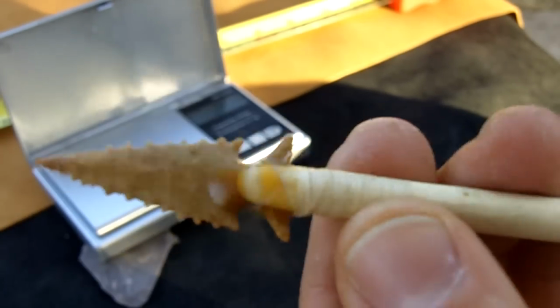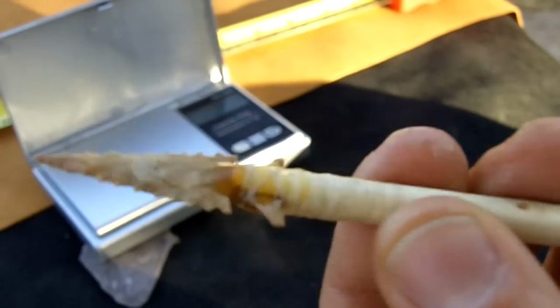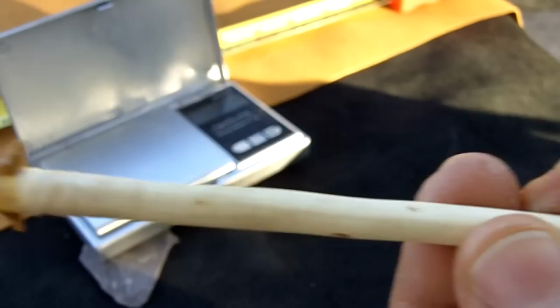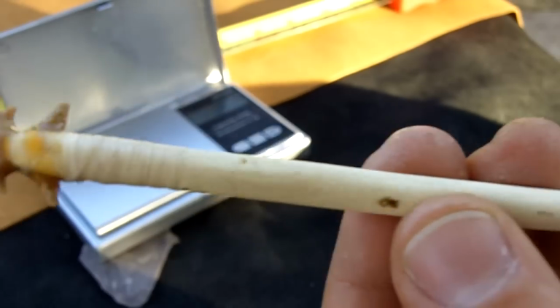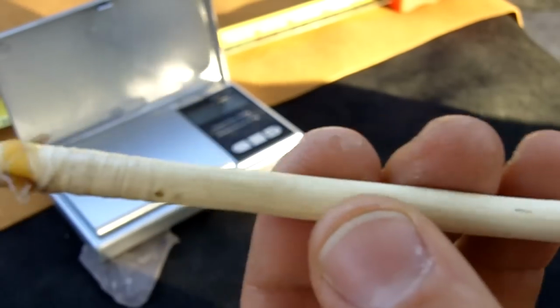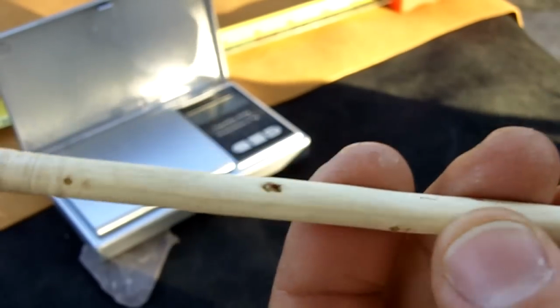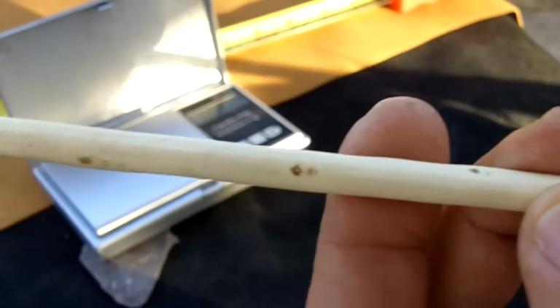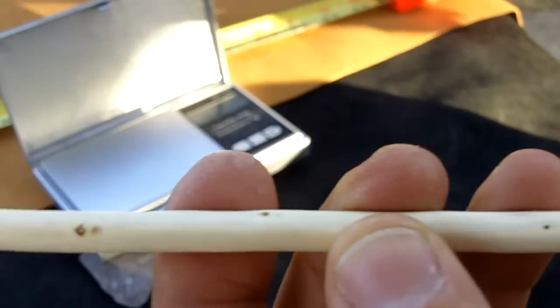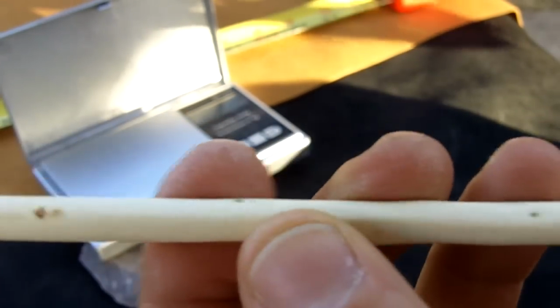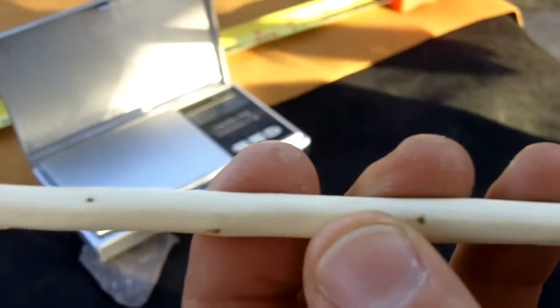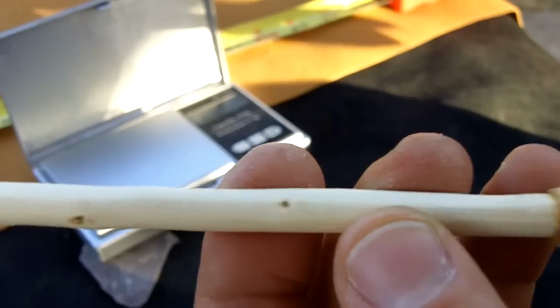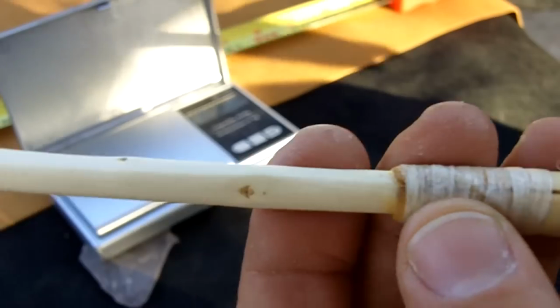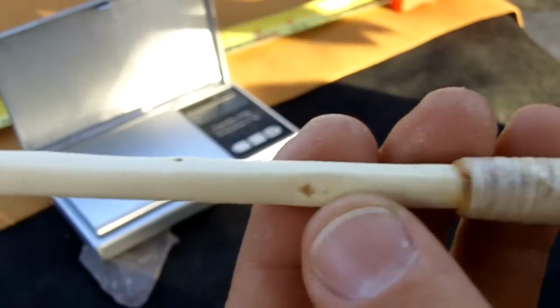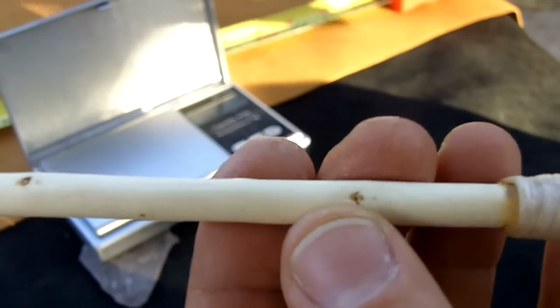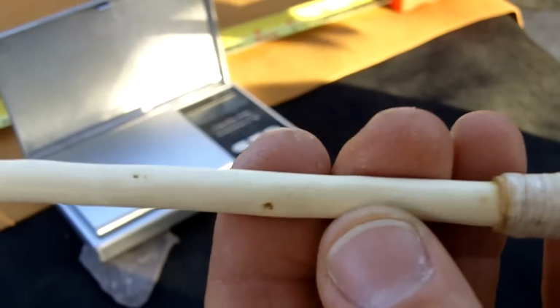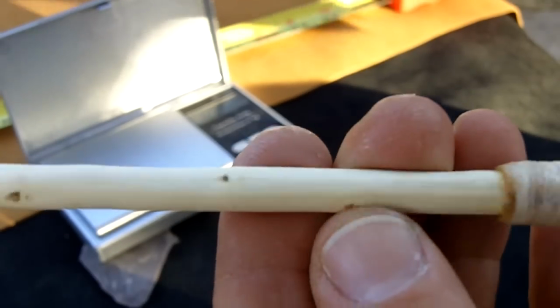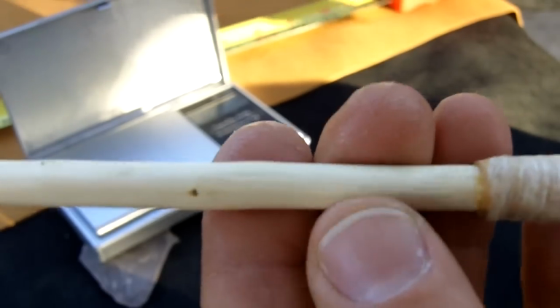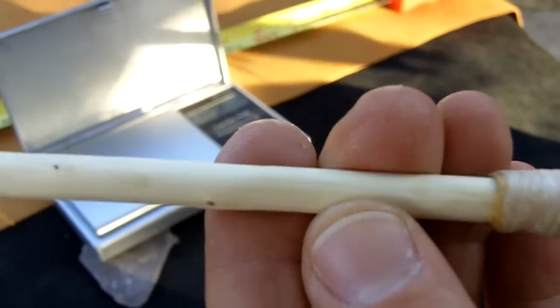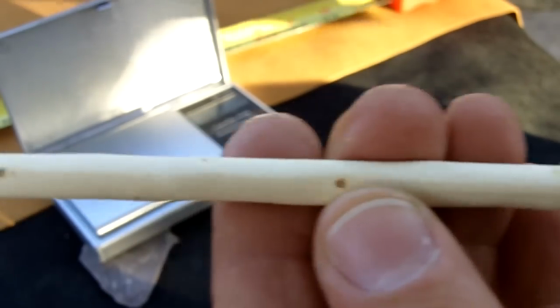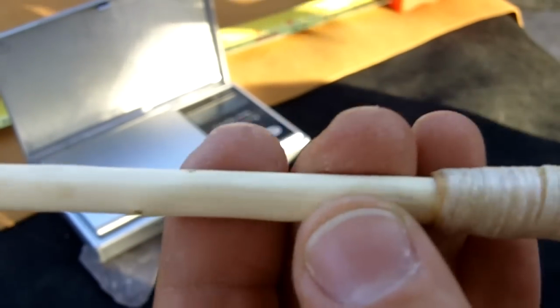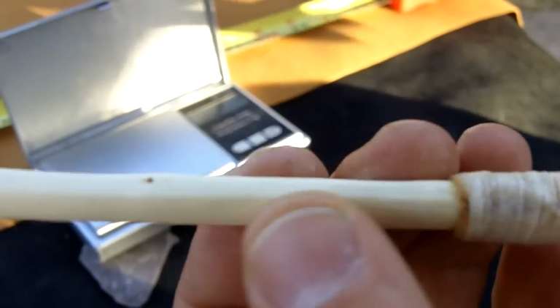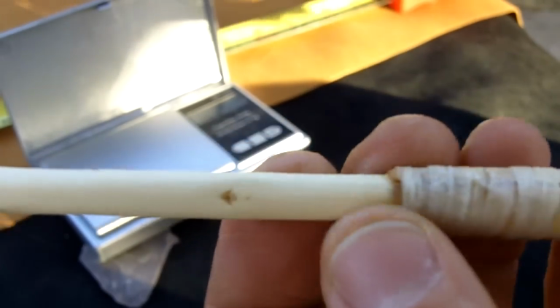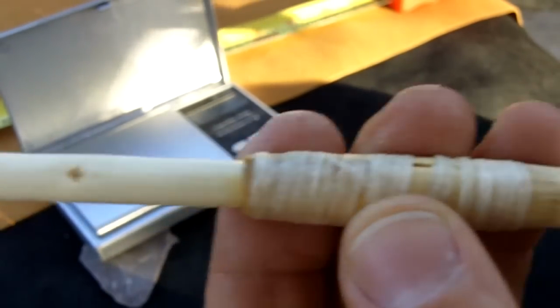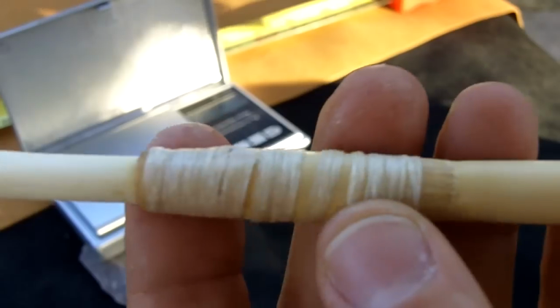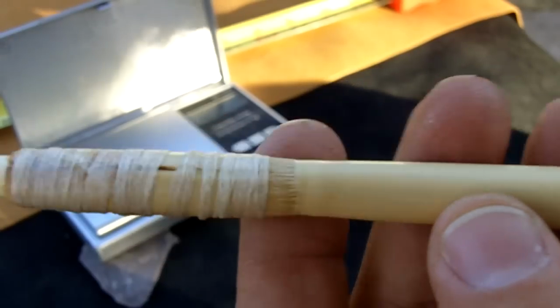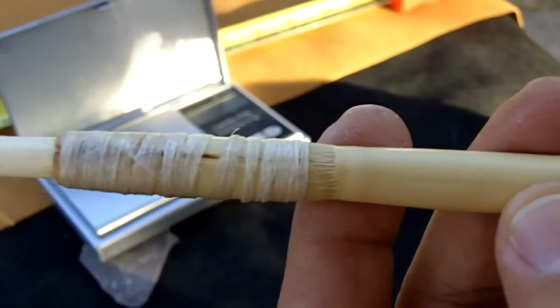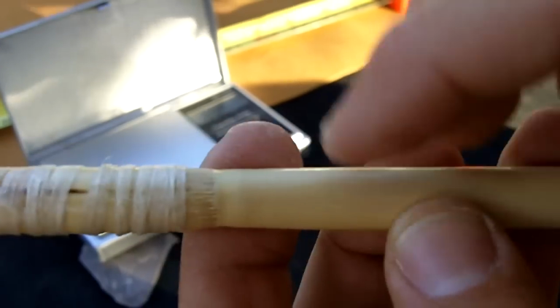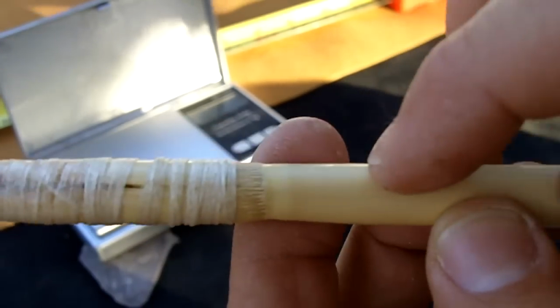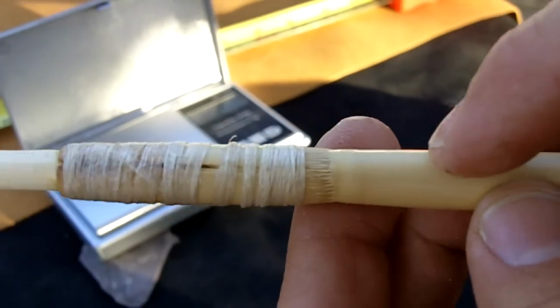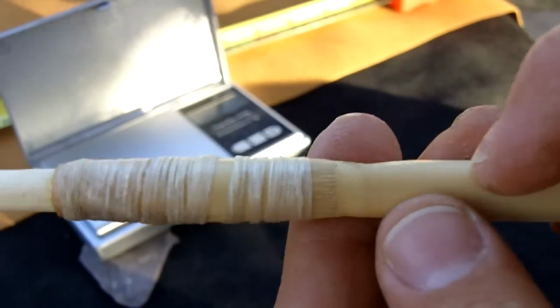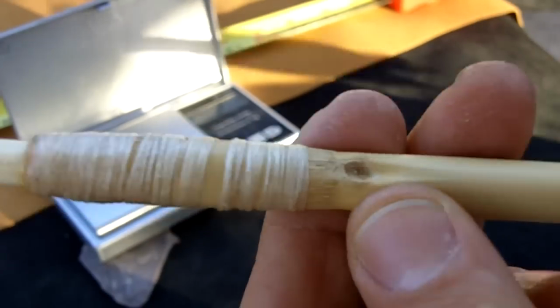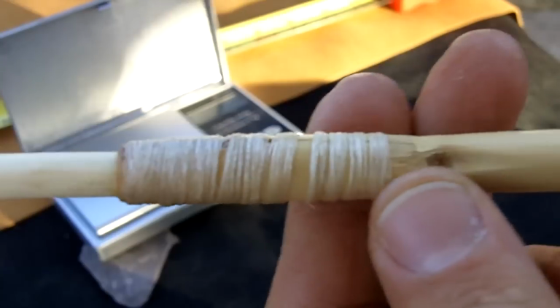It's attached with sinew. The foreshaft is made of Poverty weed, or Roosevelt weed — it's very common here in Texas. The main shaft is a Phragmite reed.